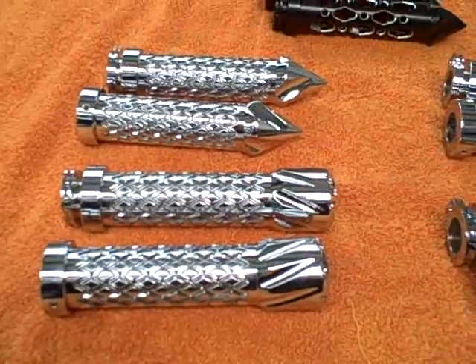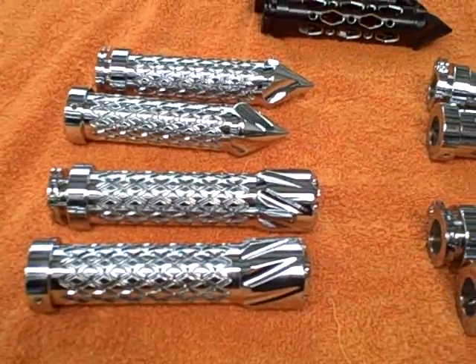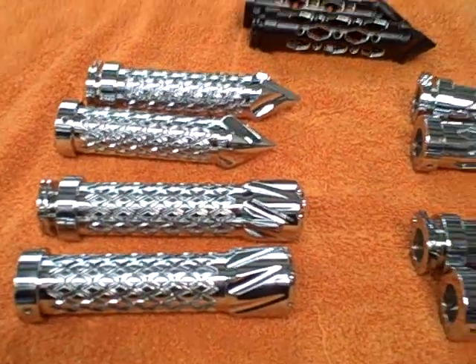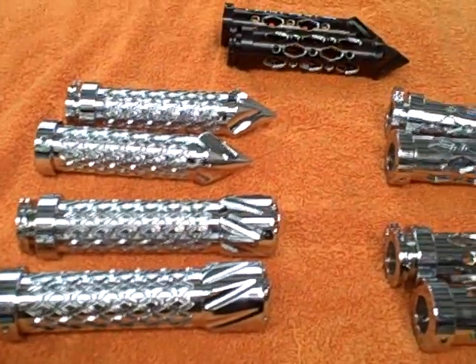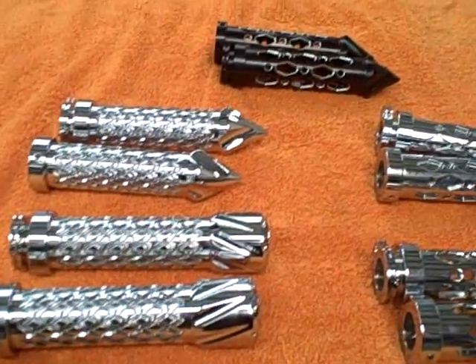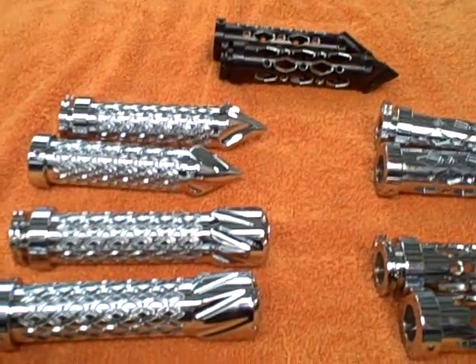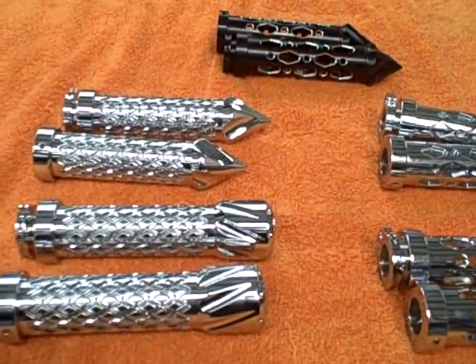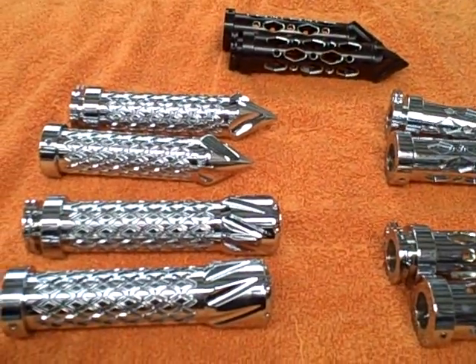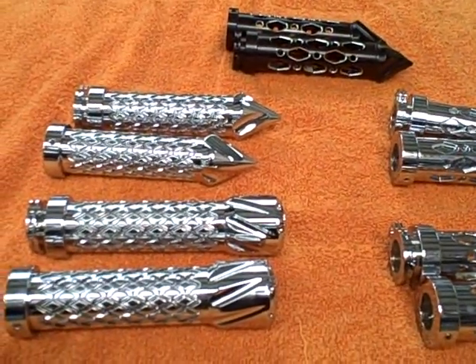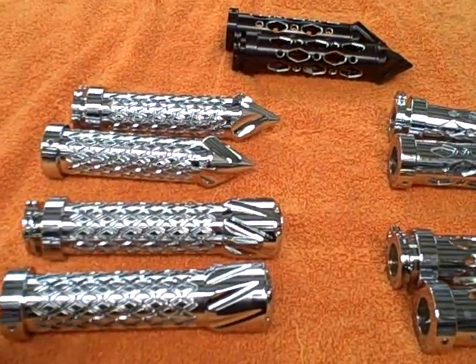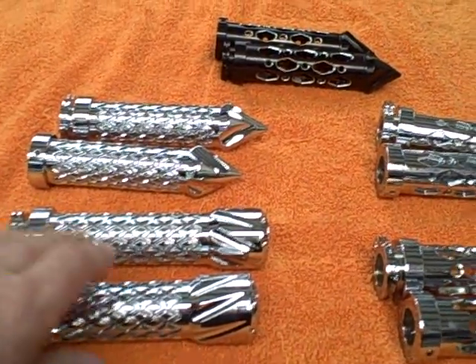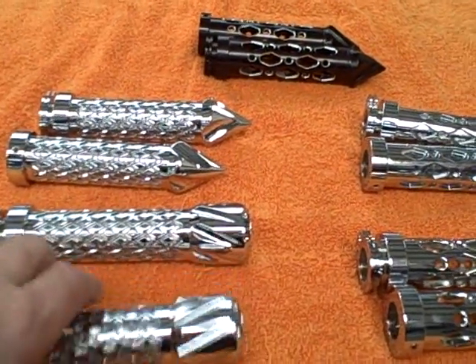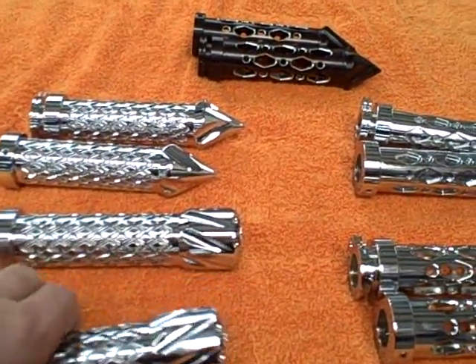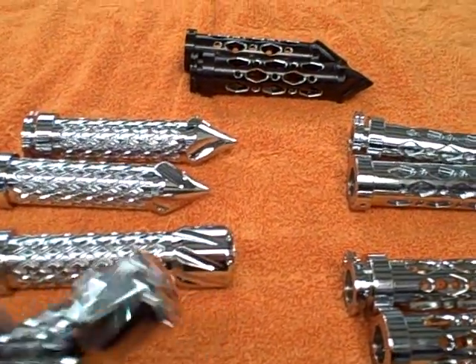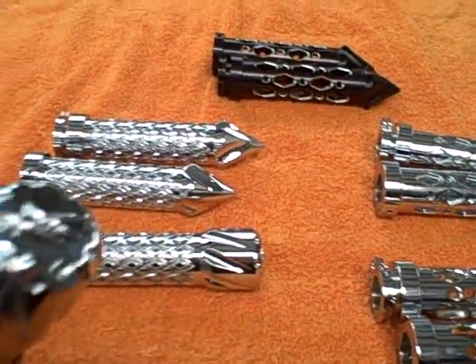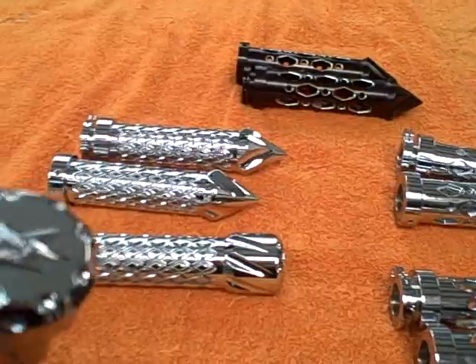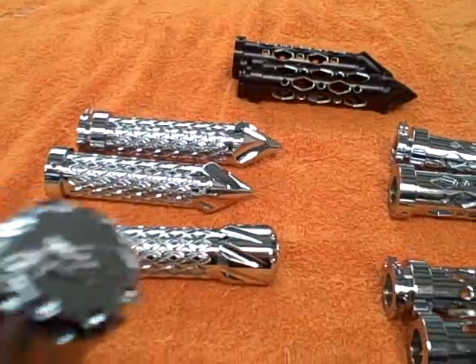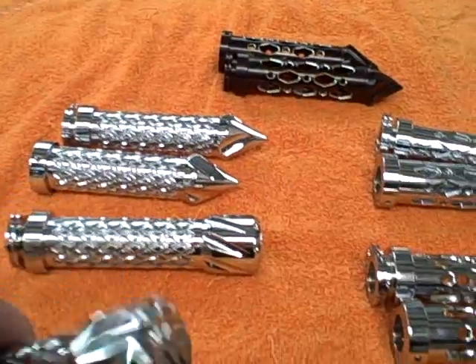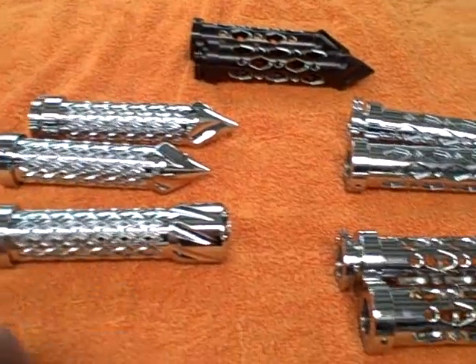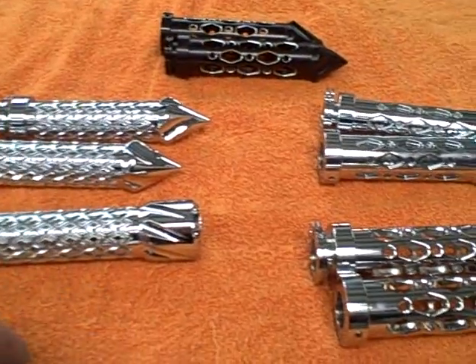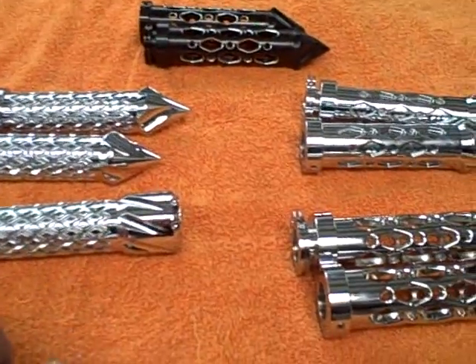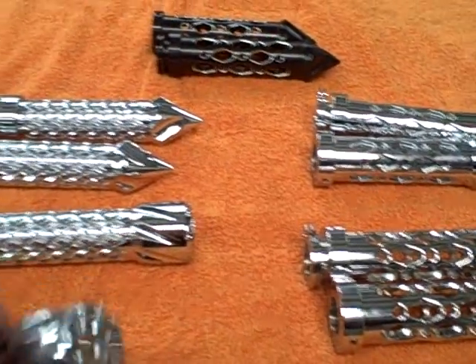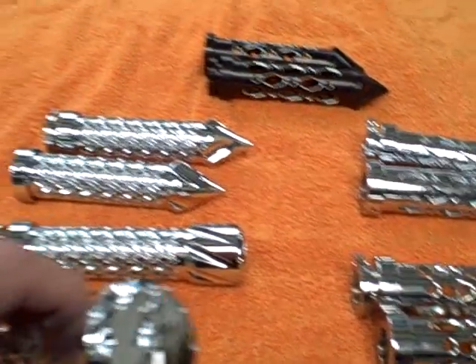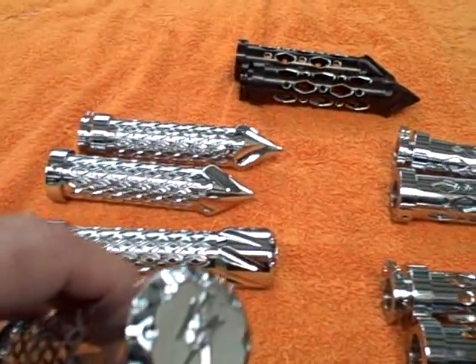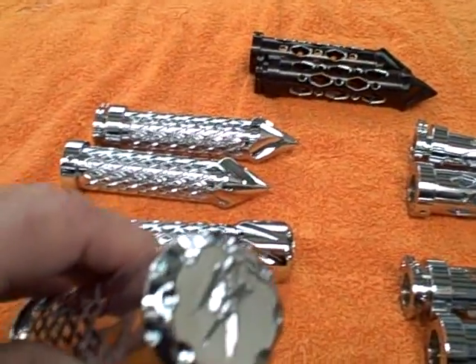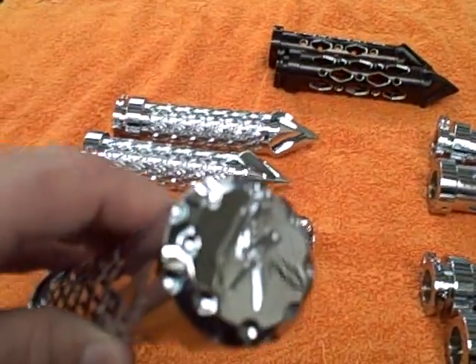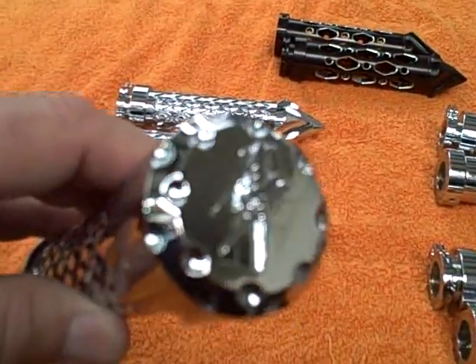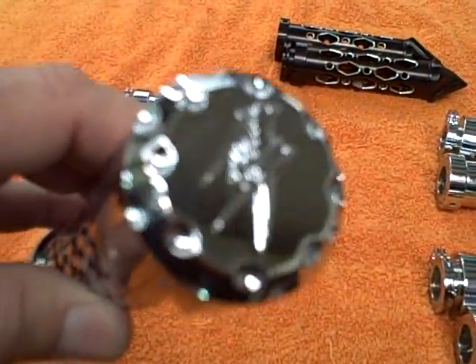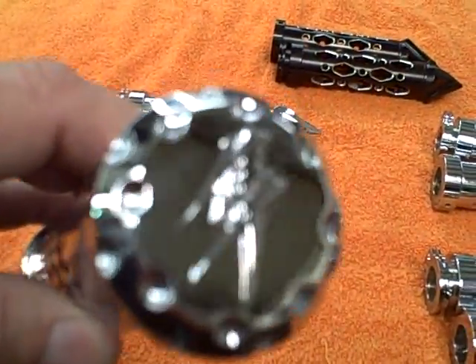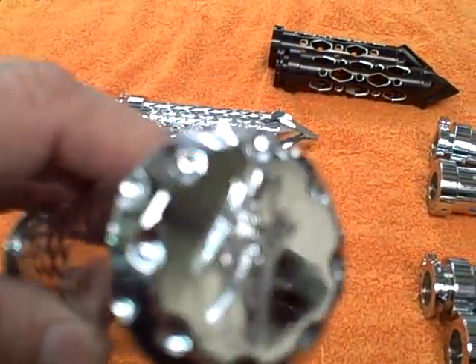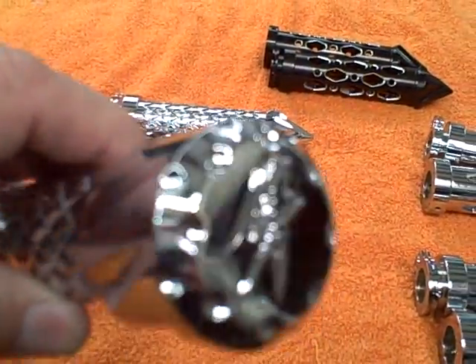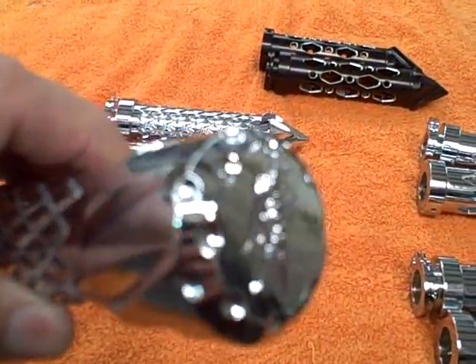All things chrome. Check it out! We've got some grips here we want to show you. These have the Kanji logo on the end of them.